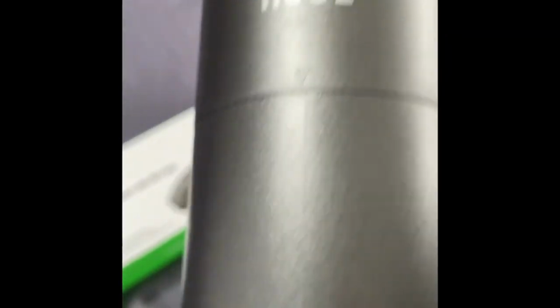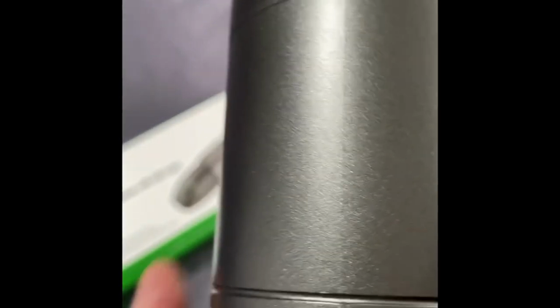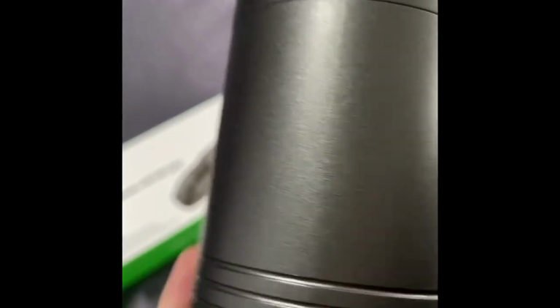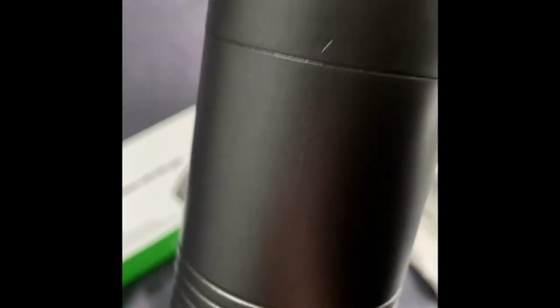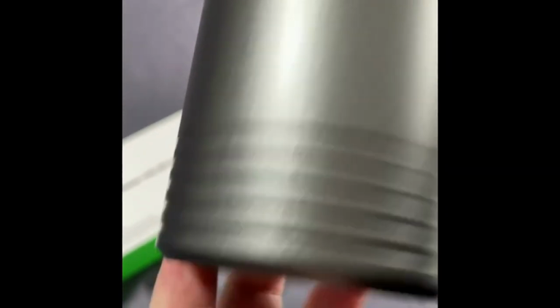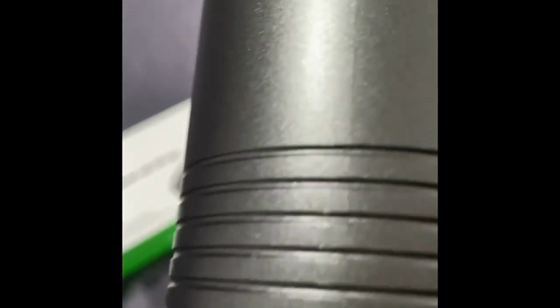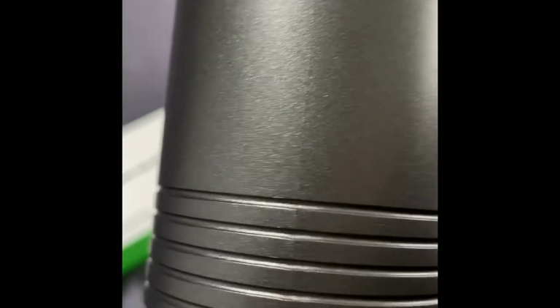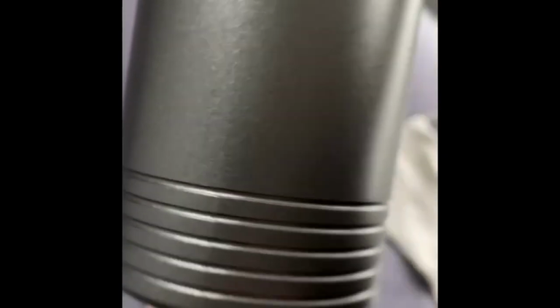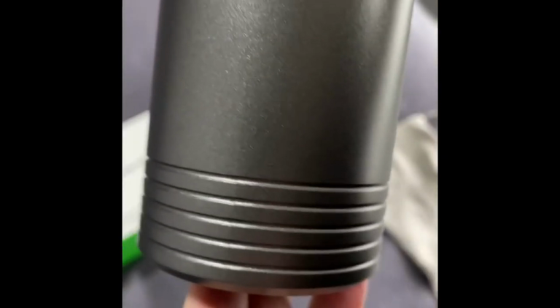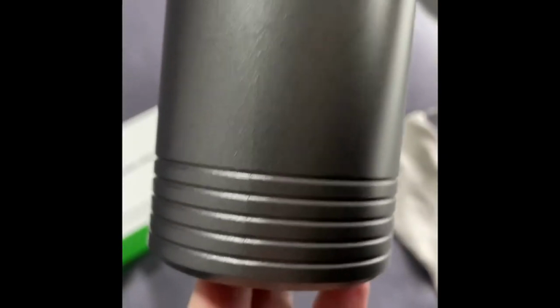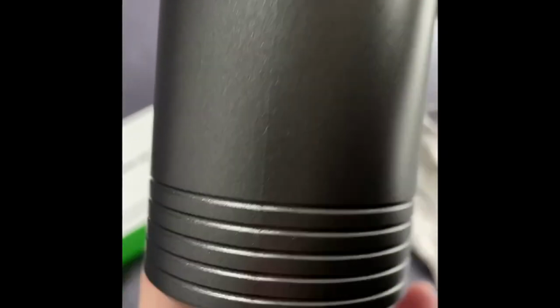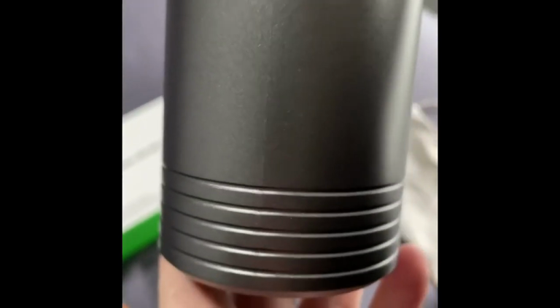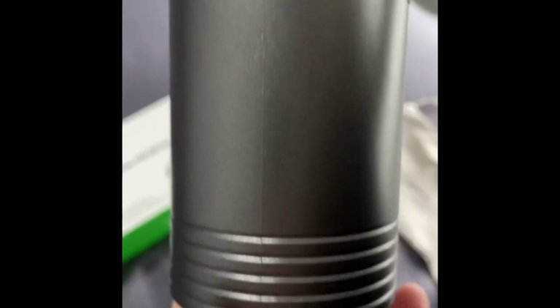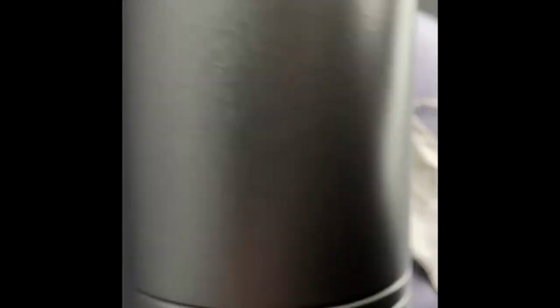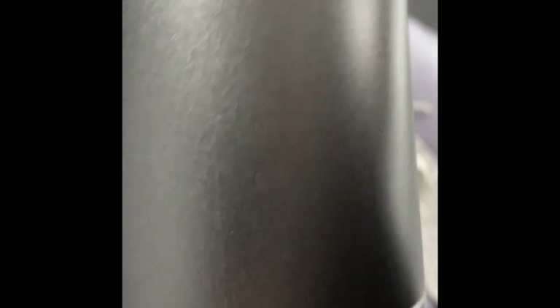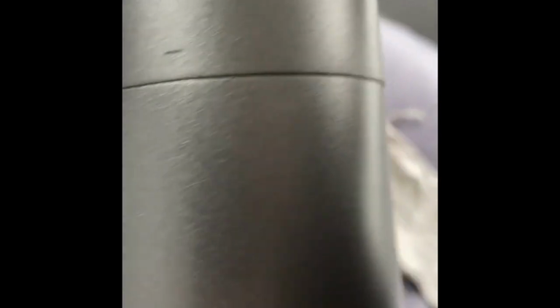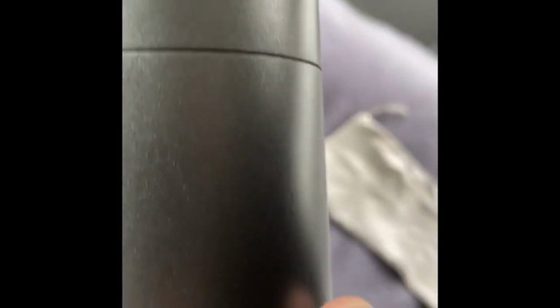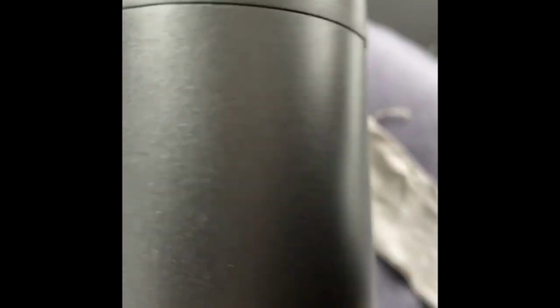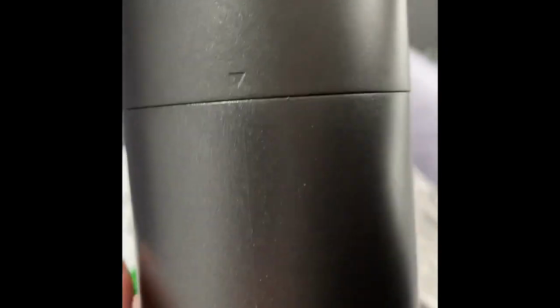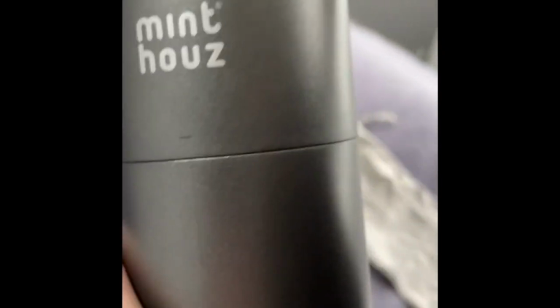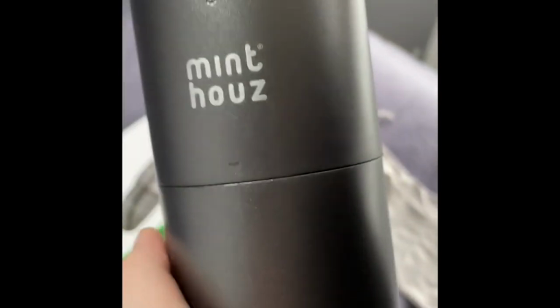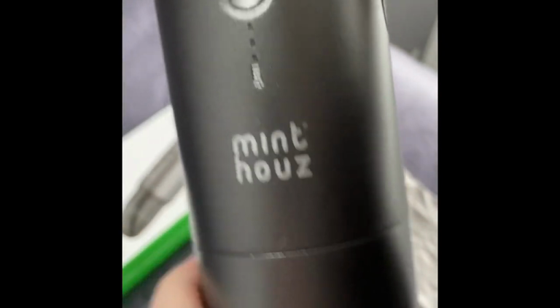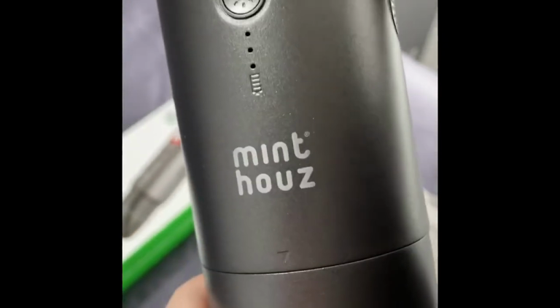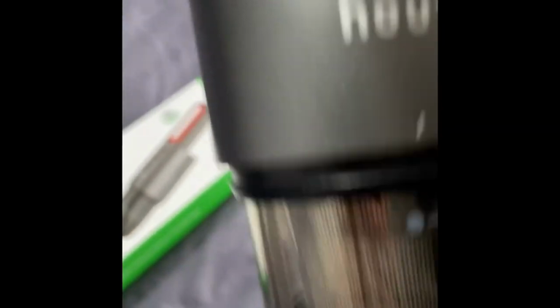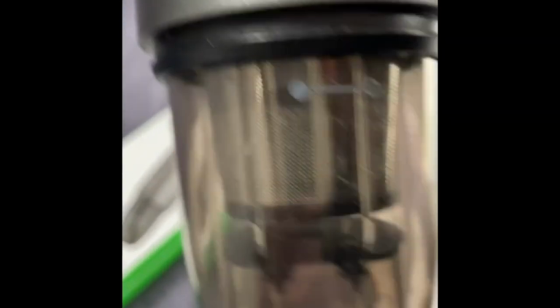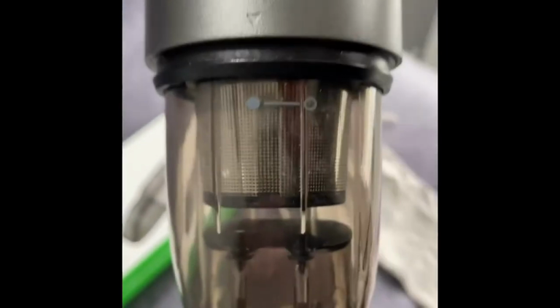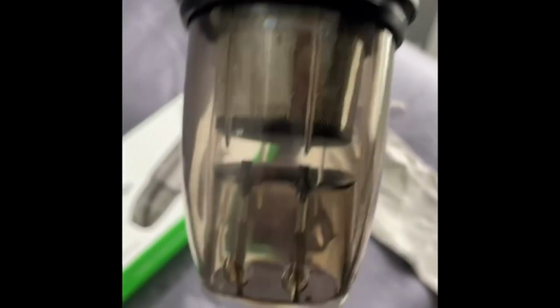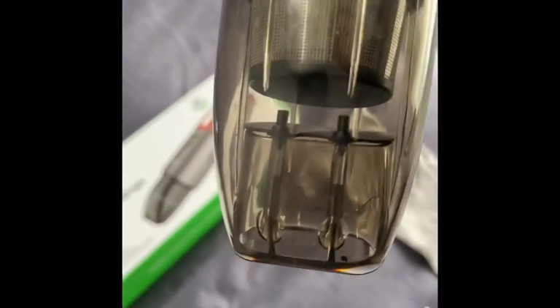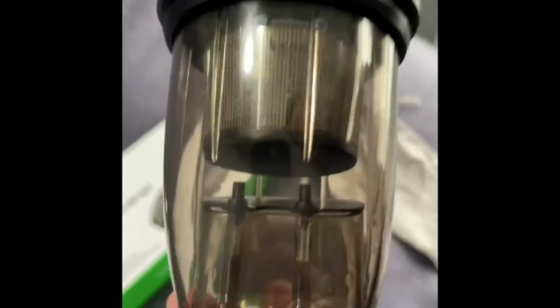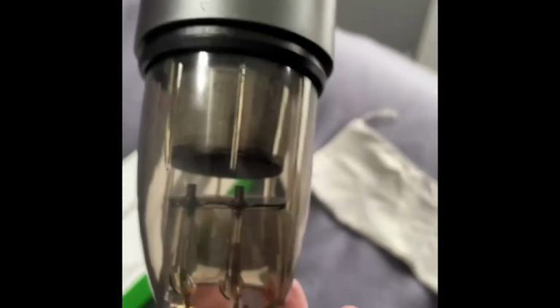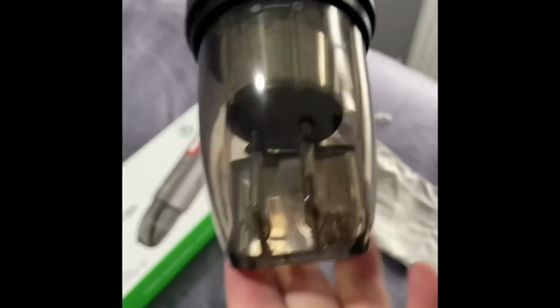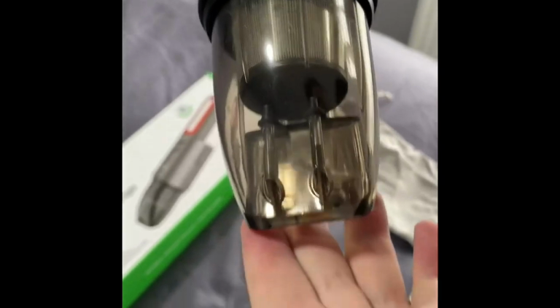Just below that is your three indicators to show you how much battery is left in the vacuum cleaner. You've got a cover which can be used as a stand as well, but I'll demonstrate that later. That just pulls off and then you've got your nozzle.